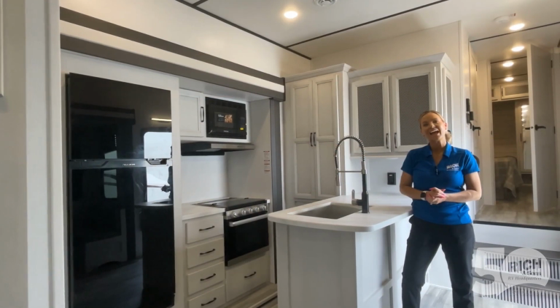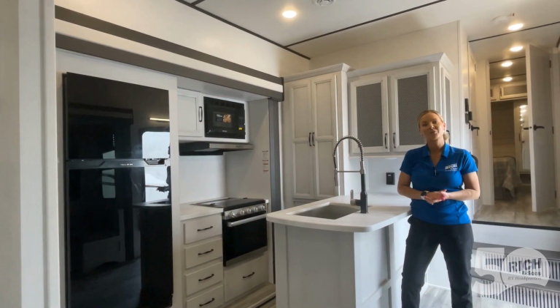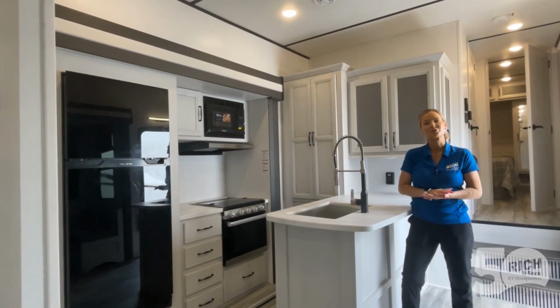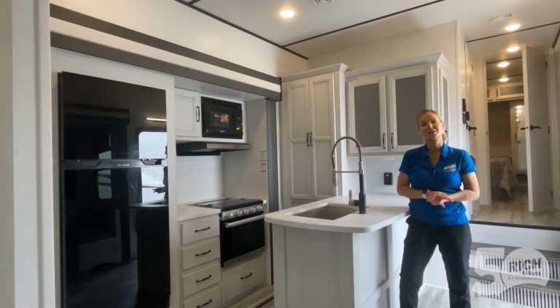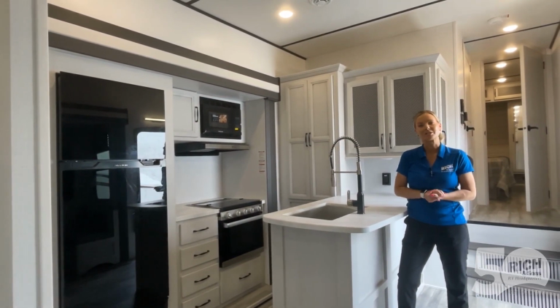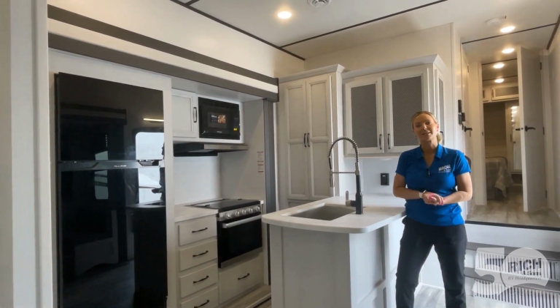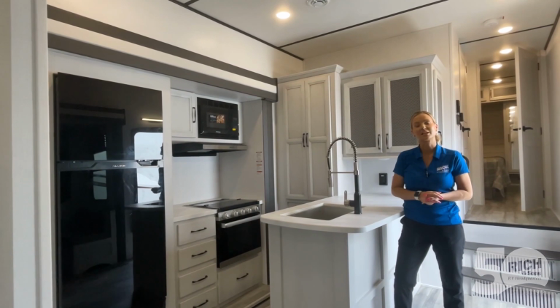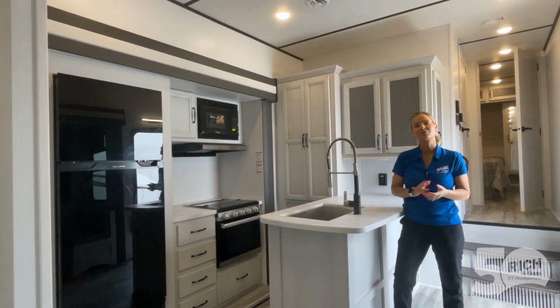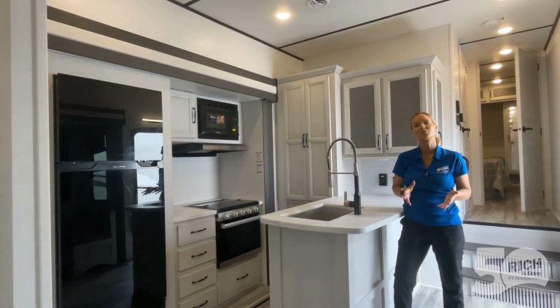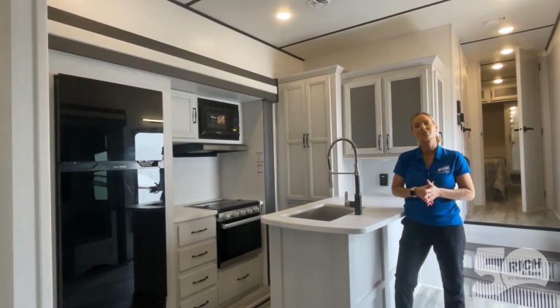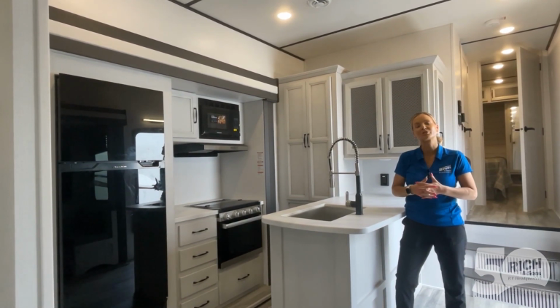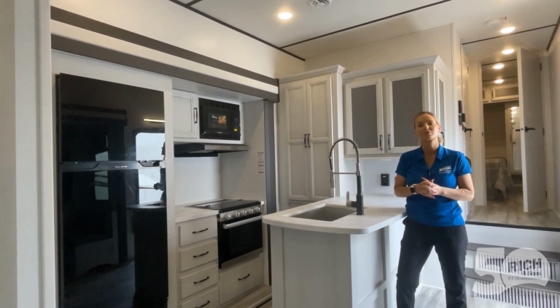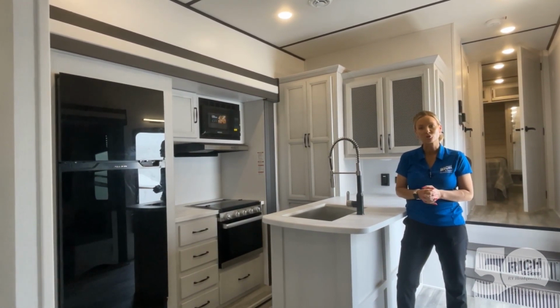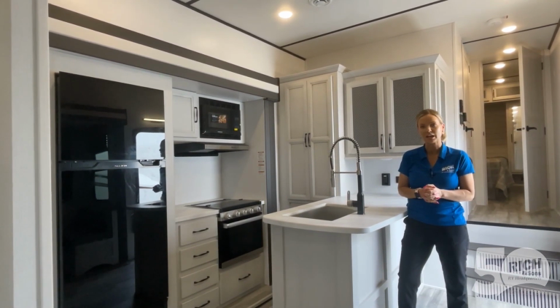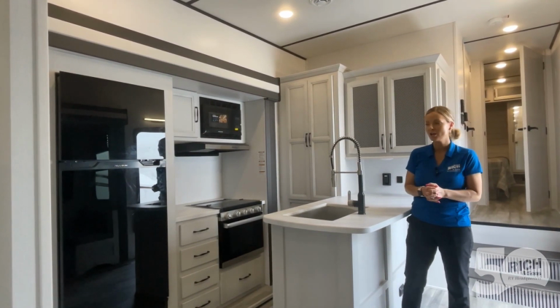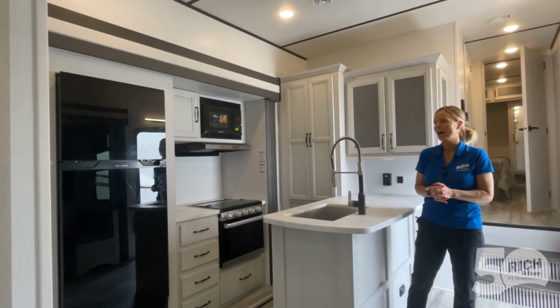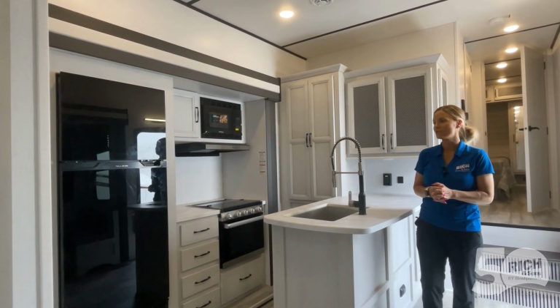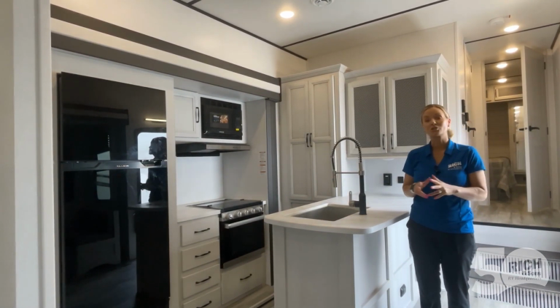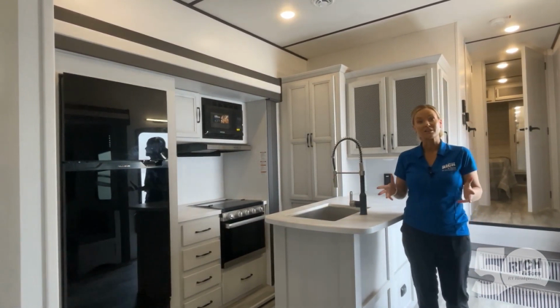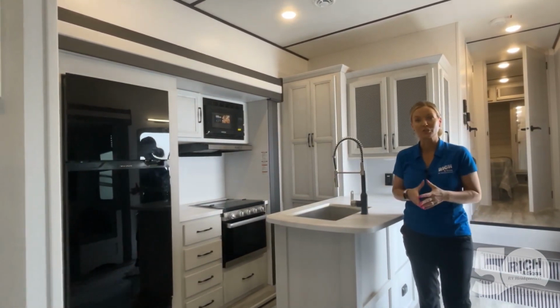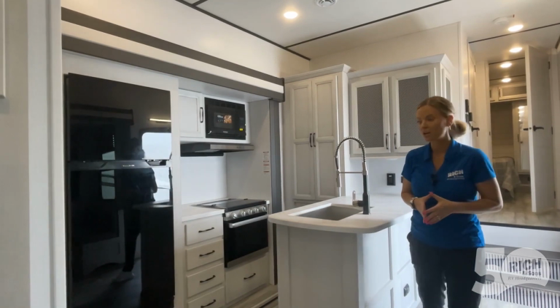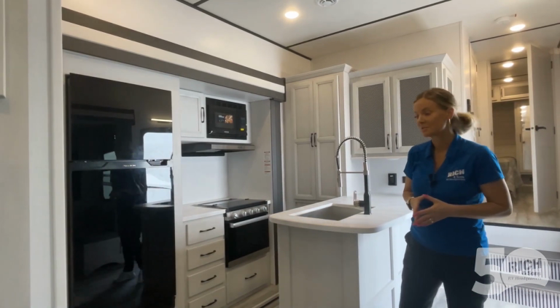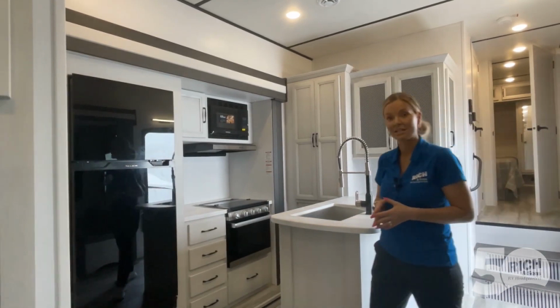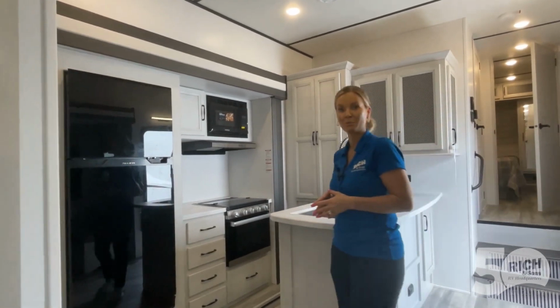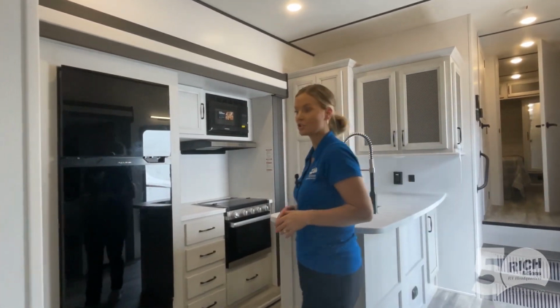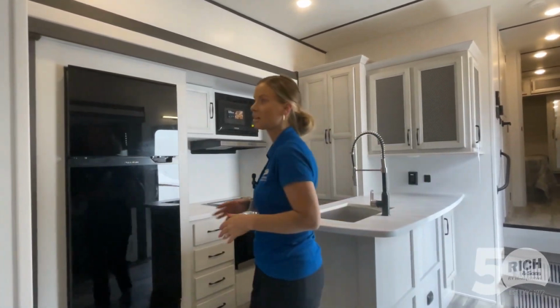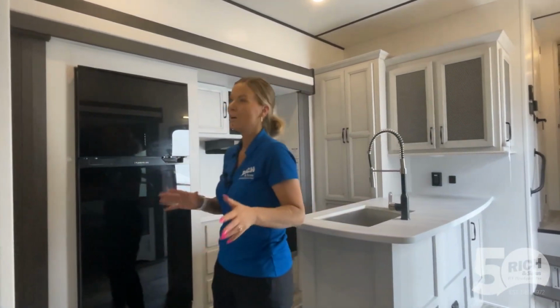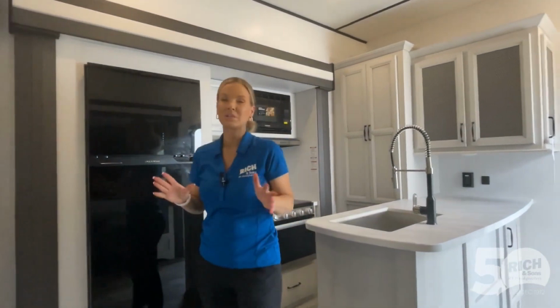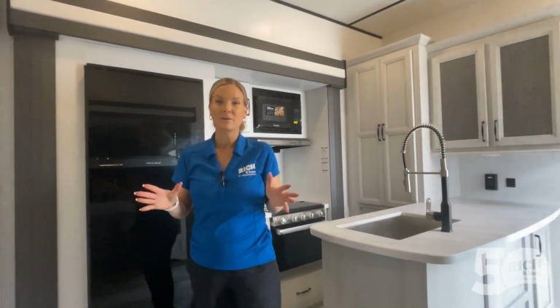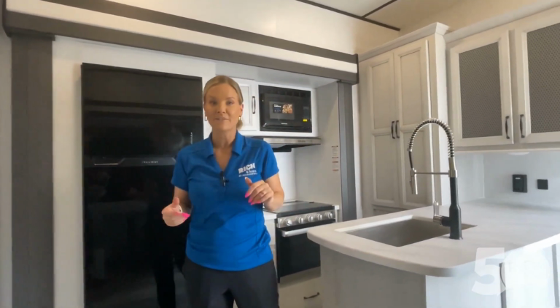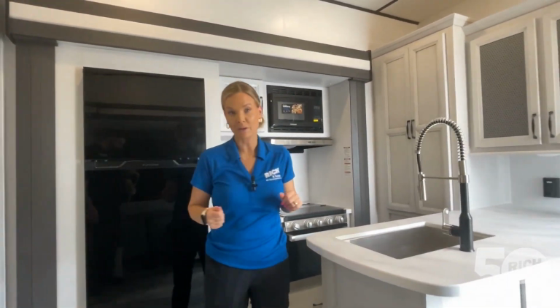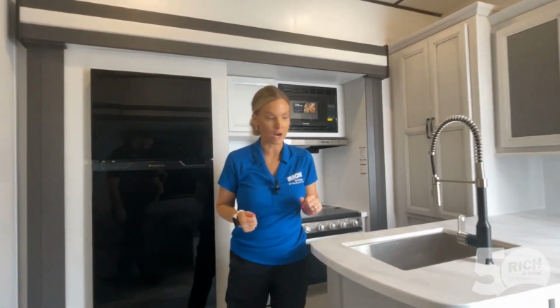Hey everyone, Trisha here at Rich and Sons. I'm standing in the 2023 Sprinter 32BH. This unit is 37 feet long, sleeps up to 10 people, and is just about 10,500 pounds dry.